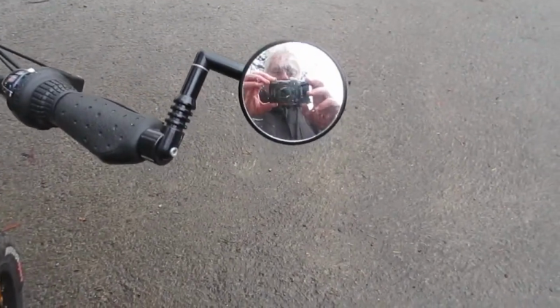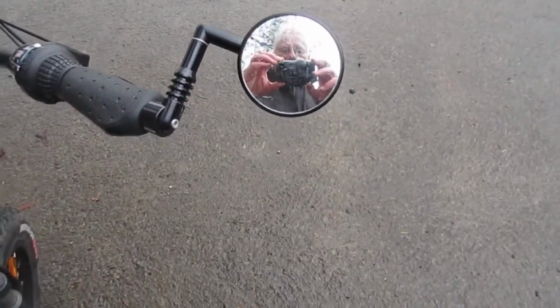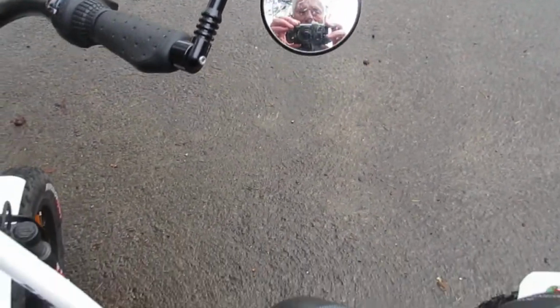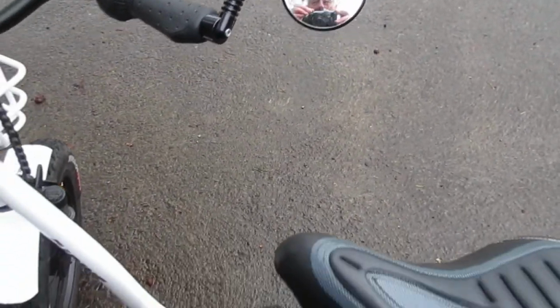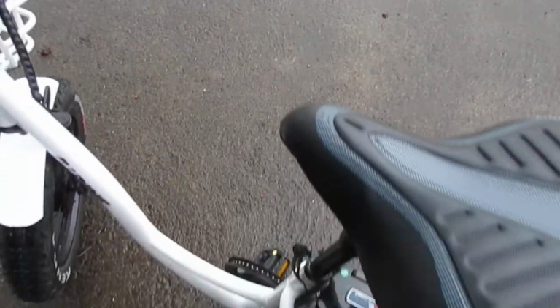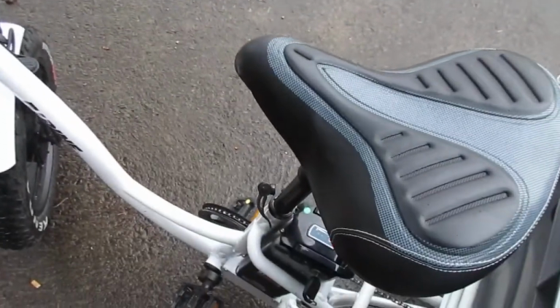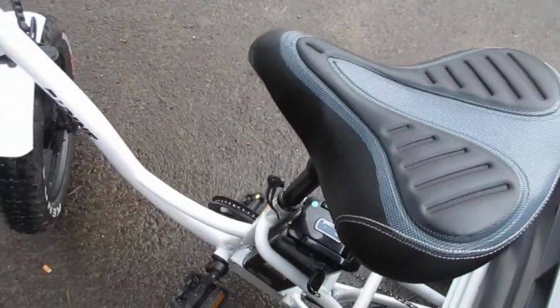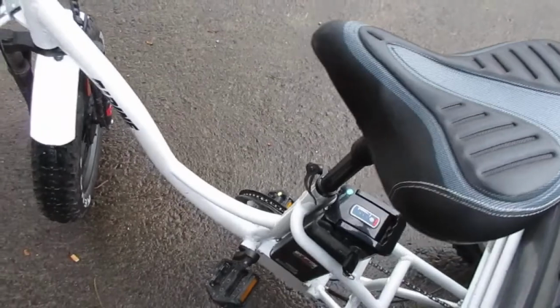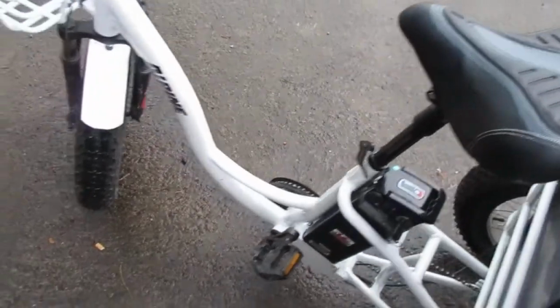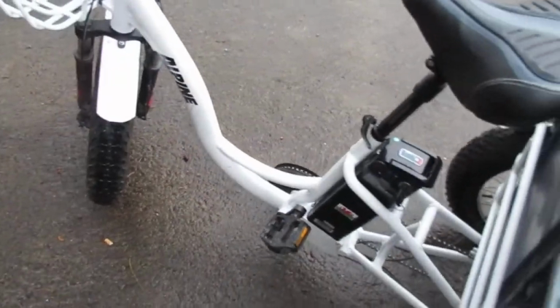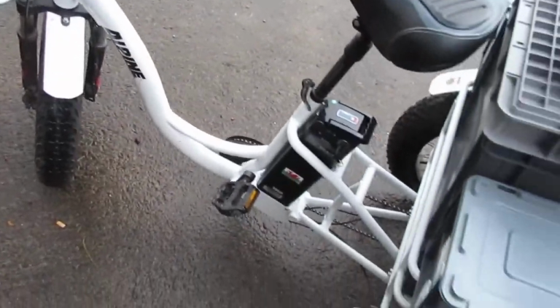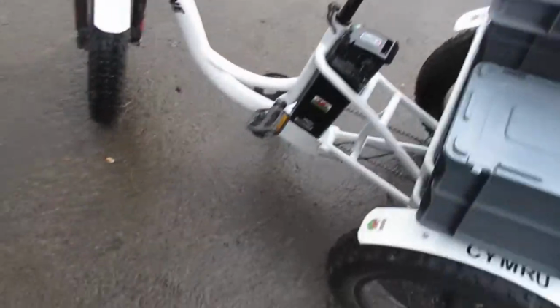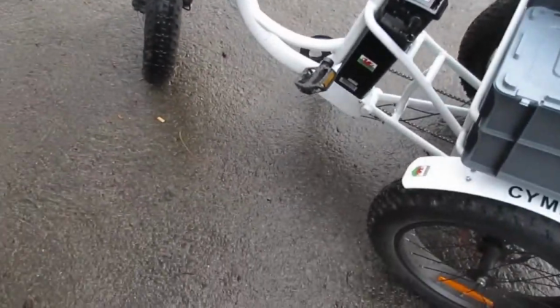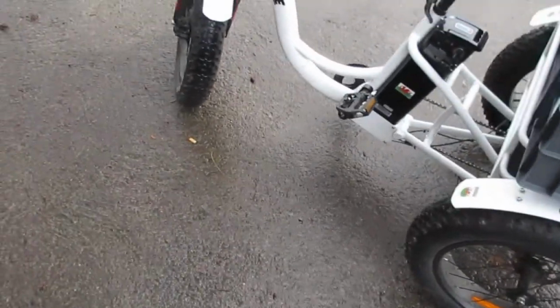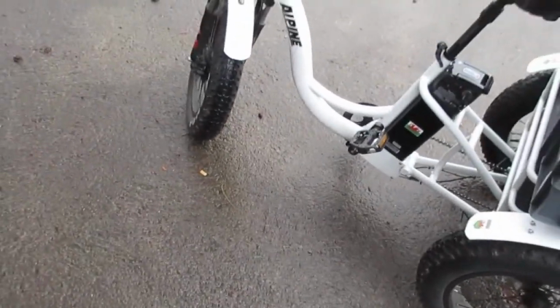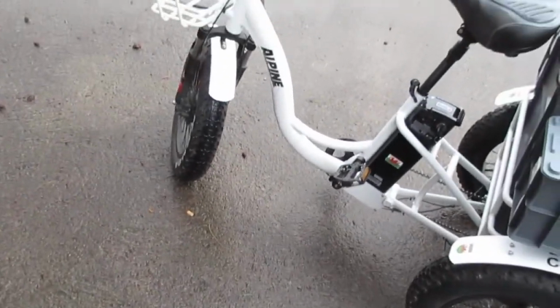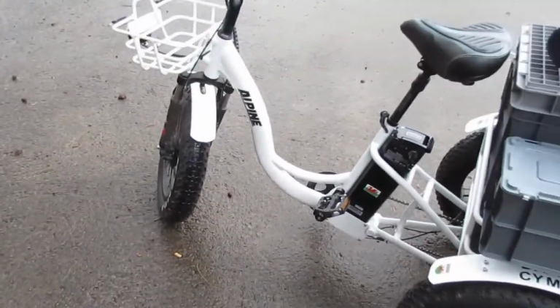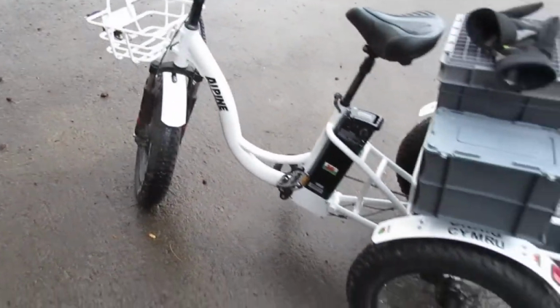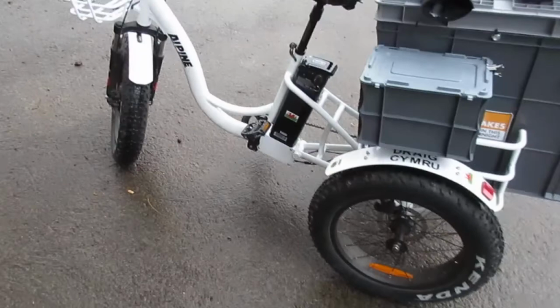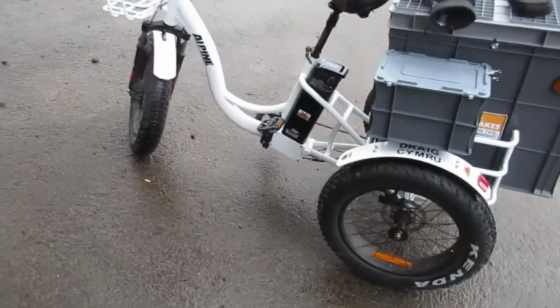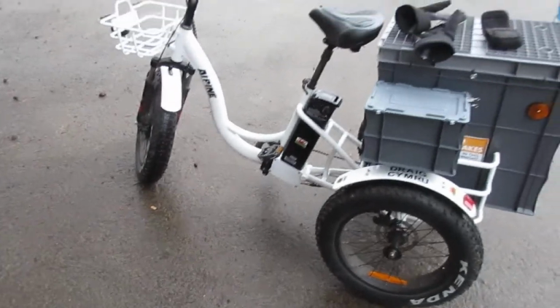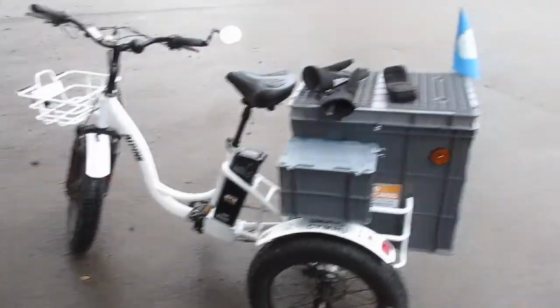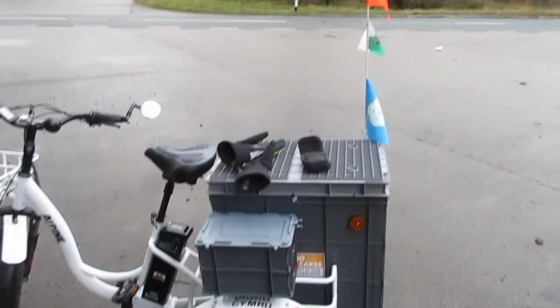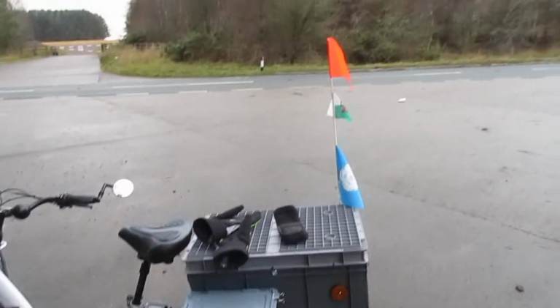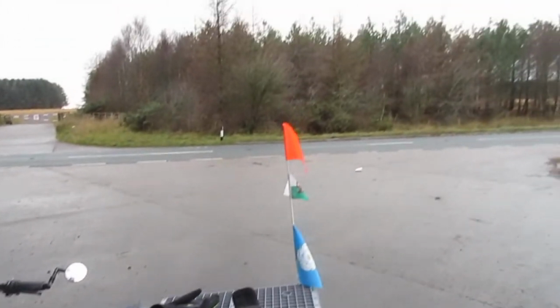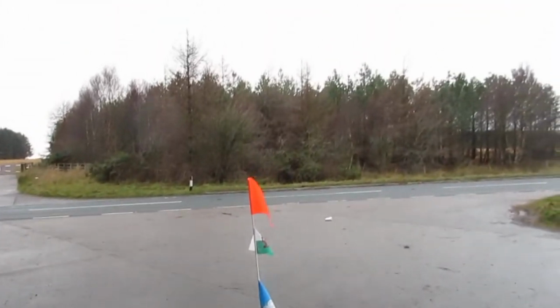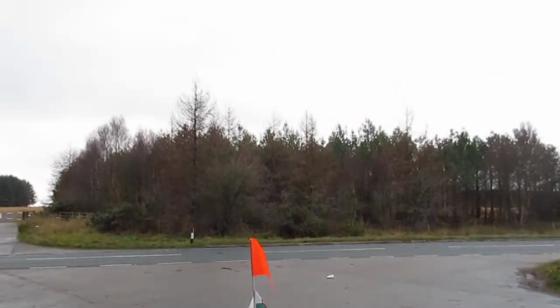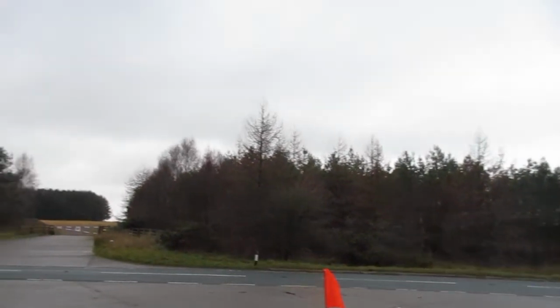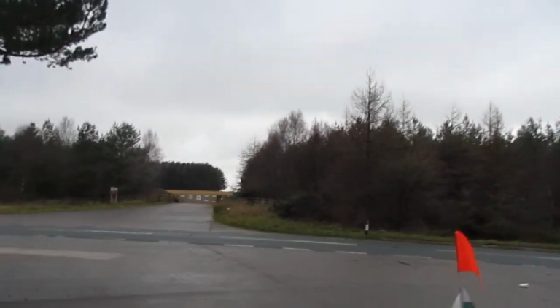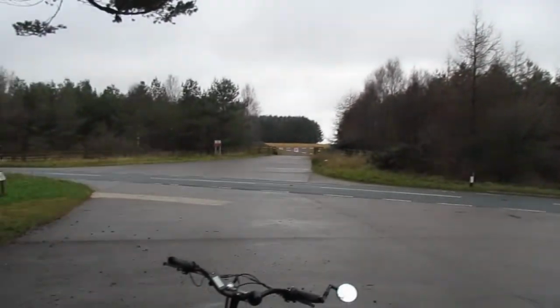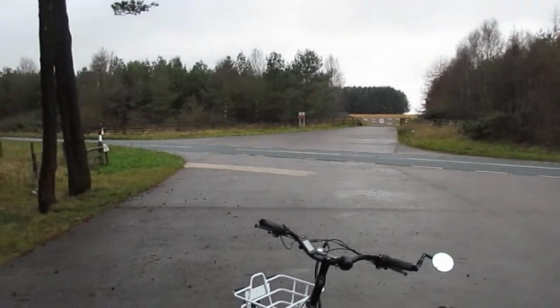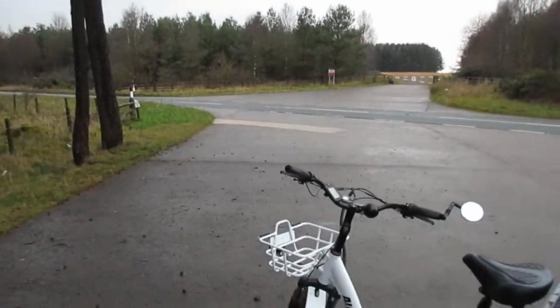I just thought I'd have my ride out on my trike again in the lovely dismal December day.